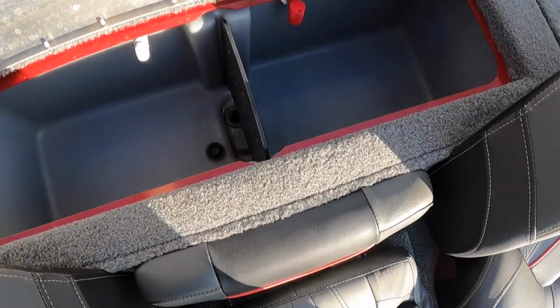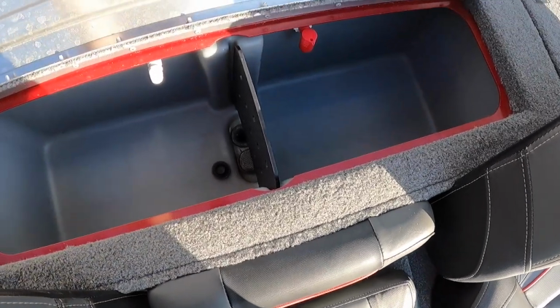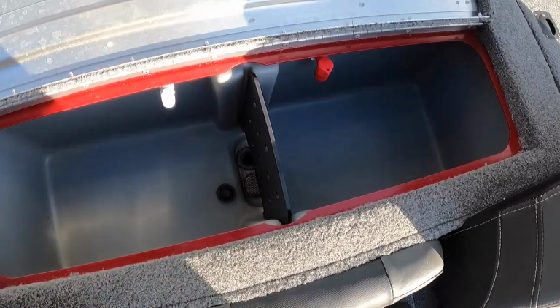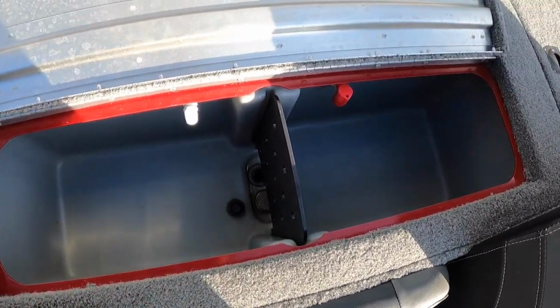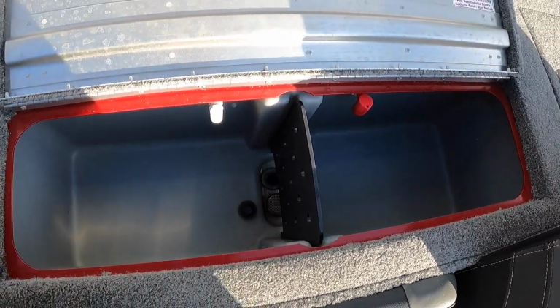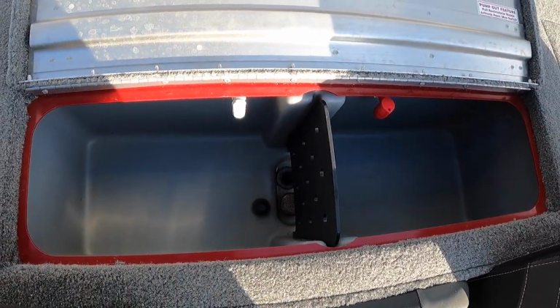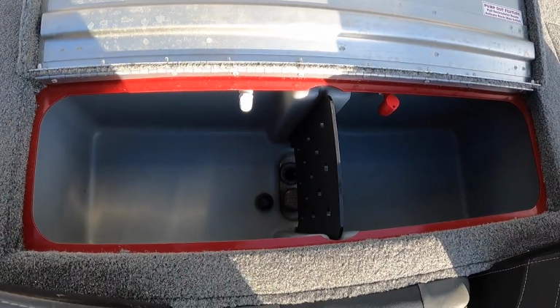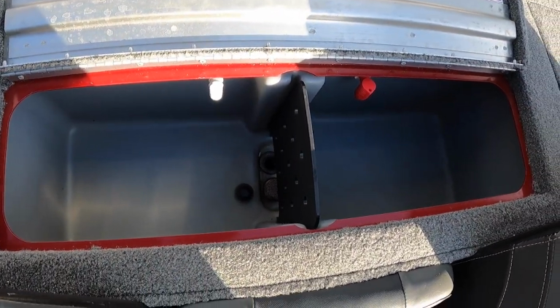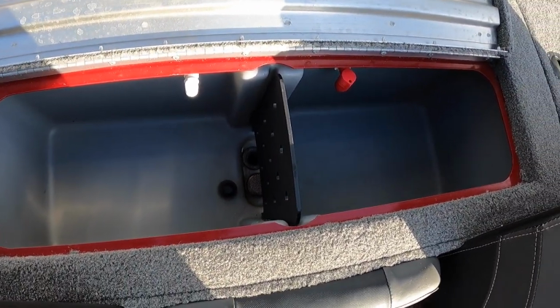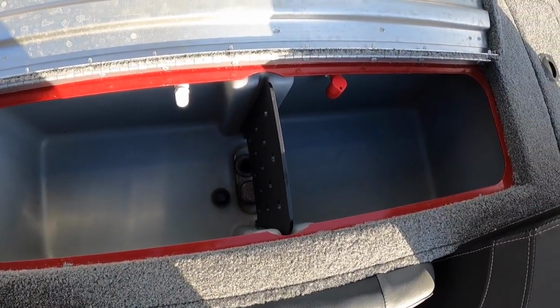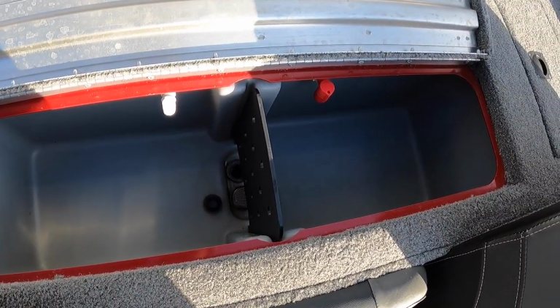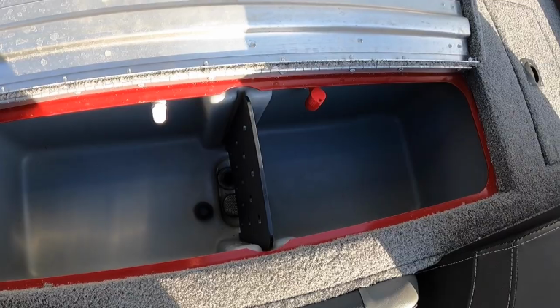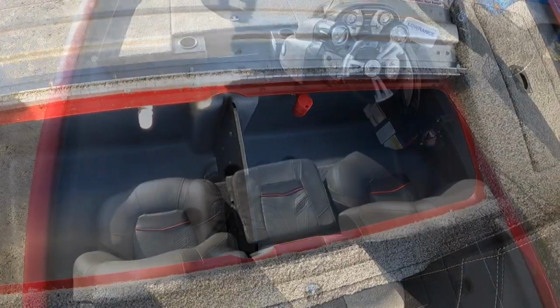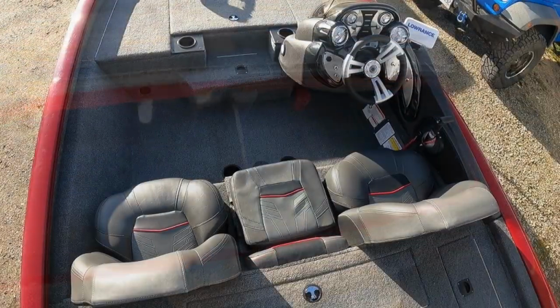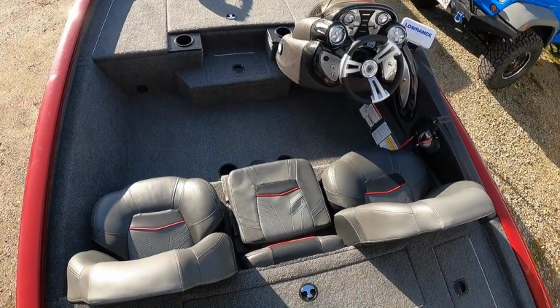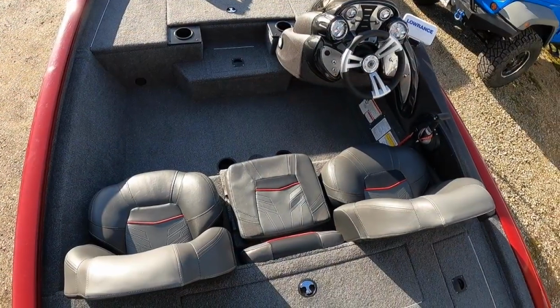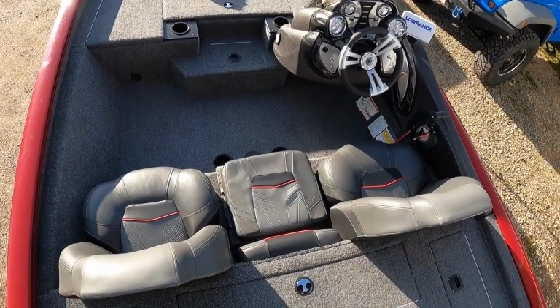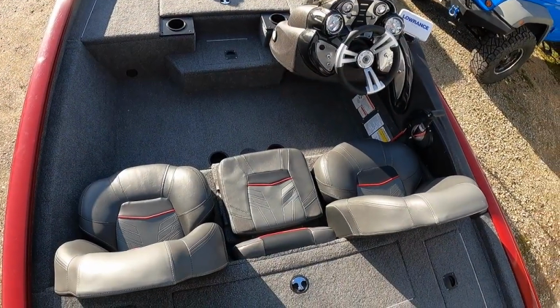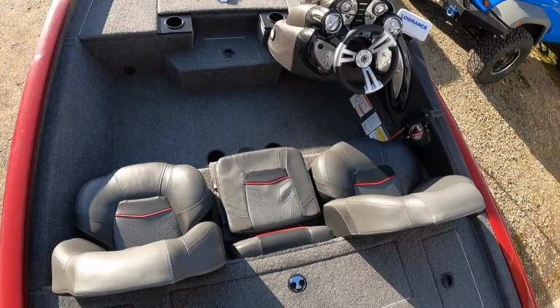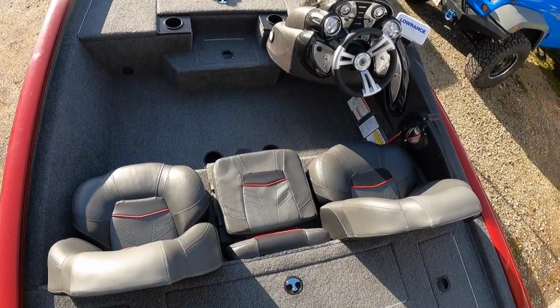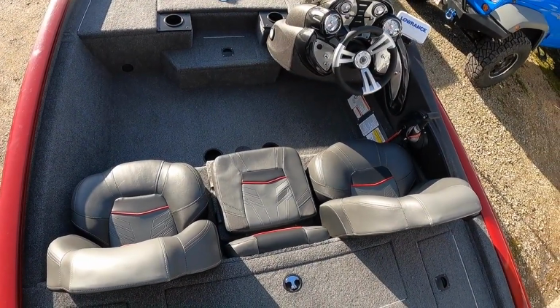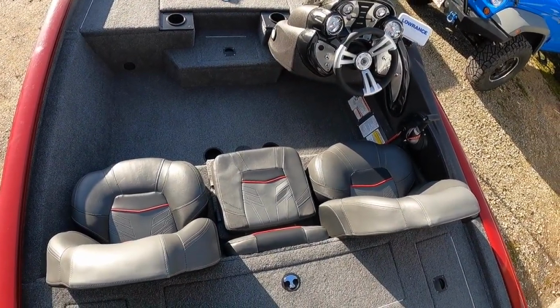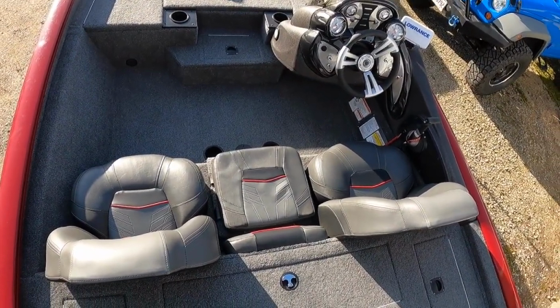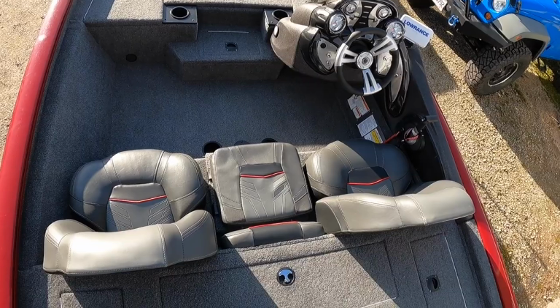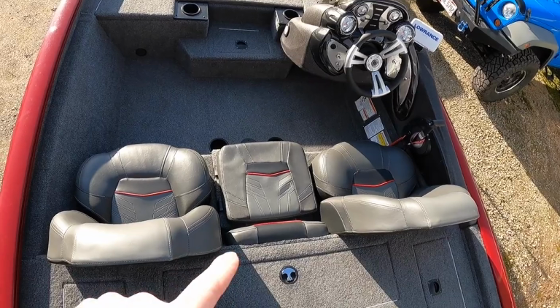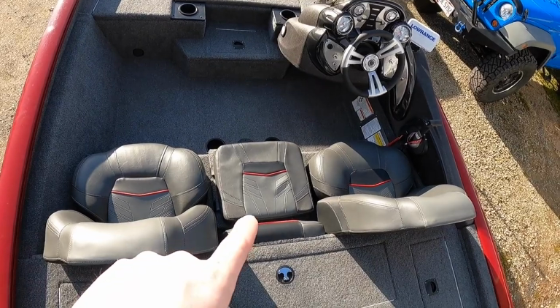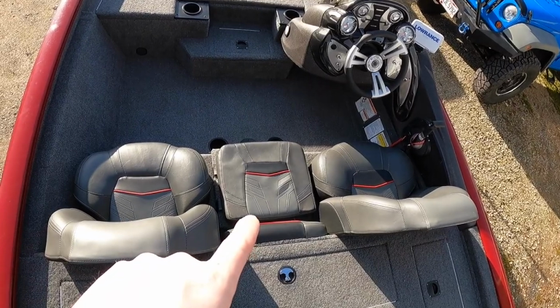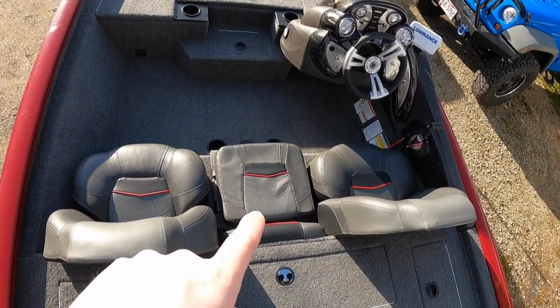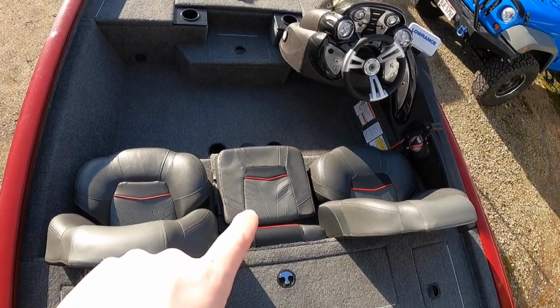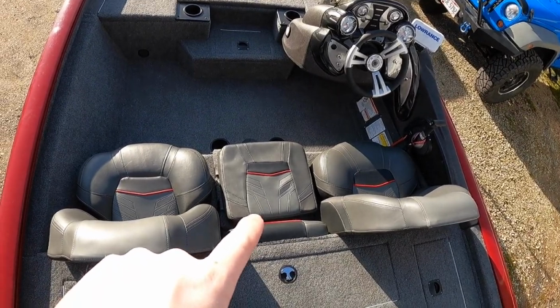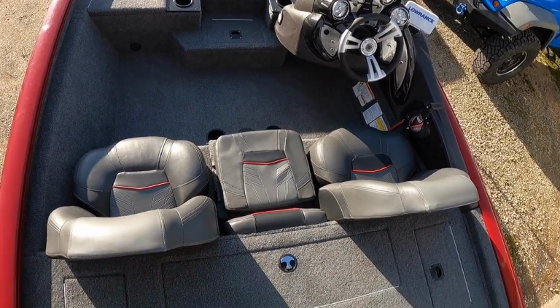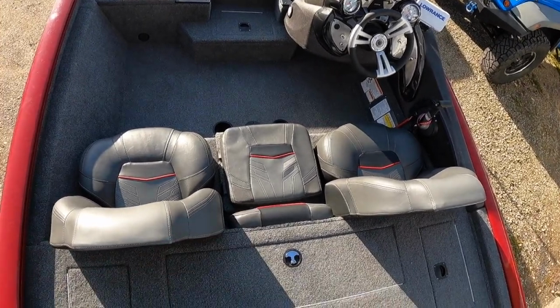The last compartment on the back deck is the livewell. It has a divider in it. Overall it's a decent size, especially for a 17-foot boat.